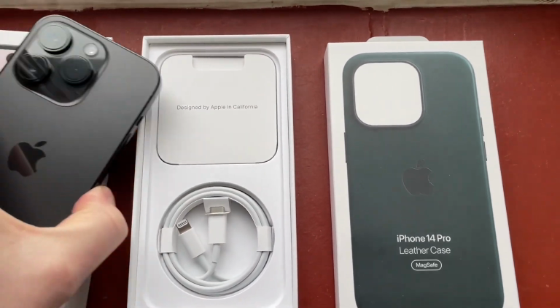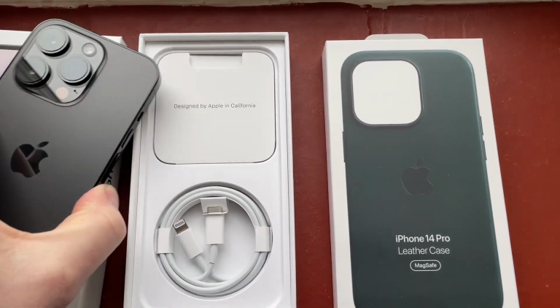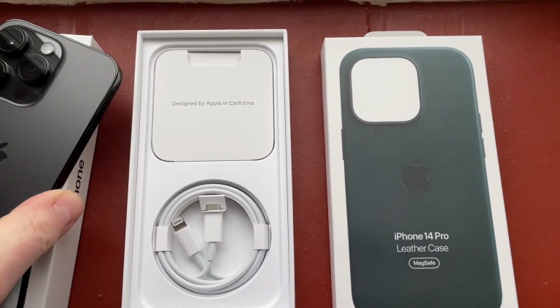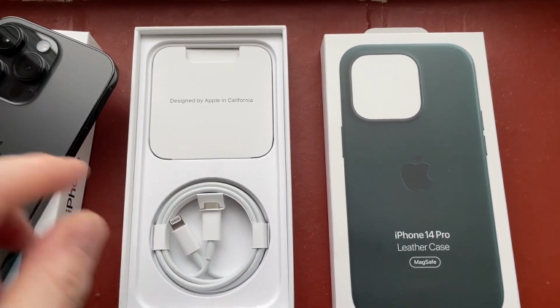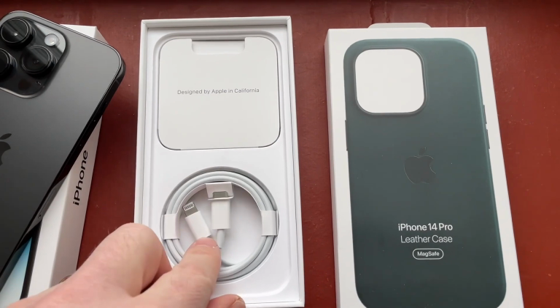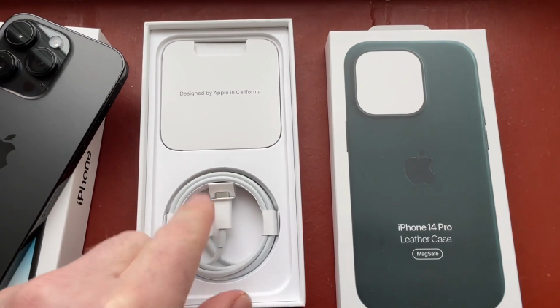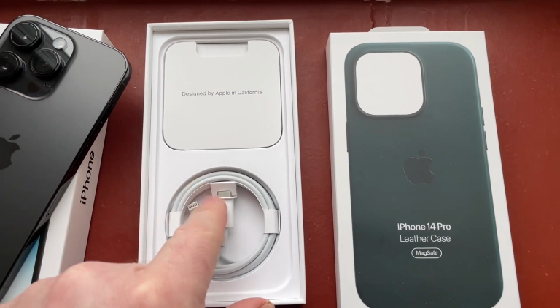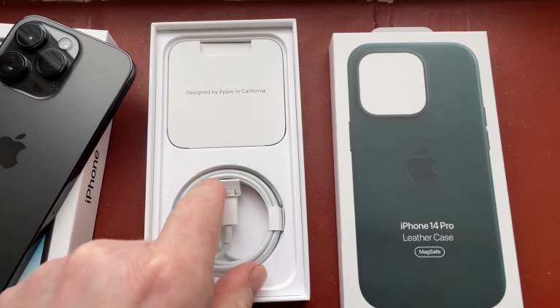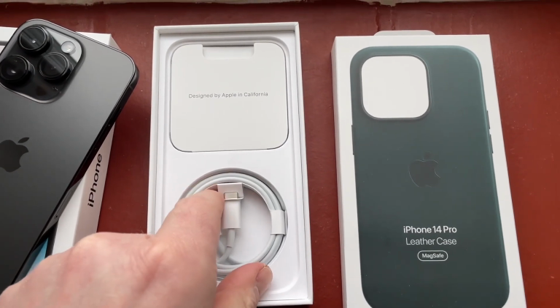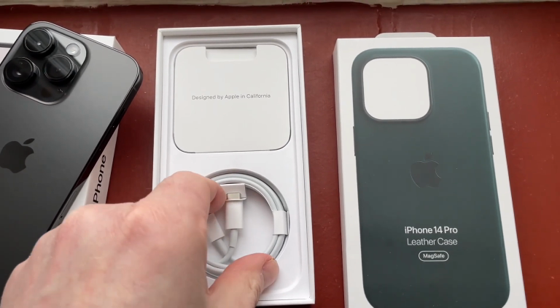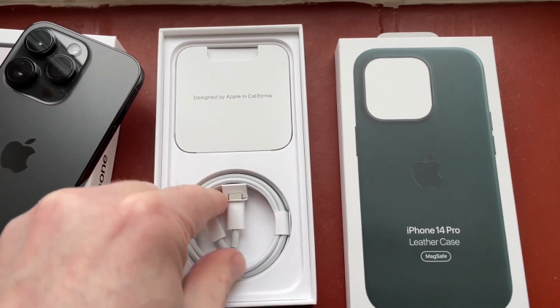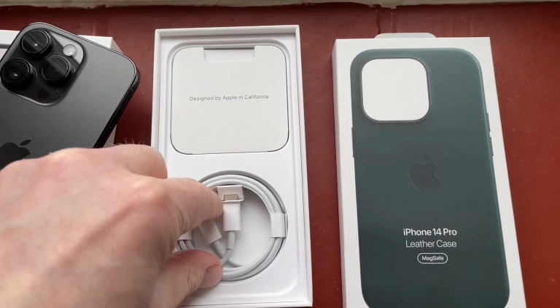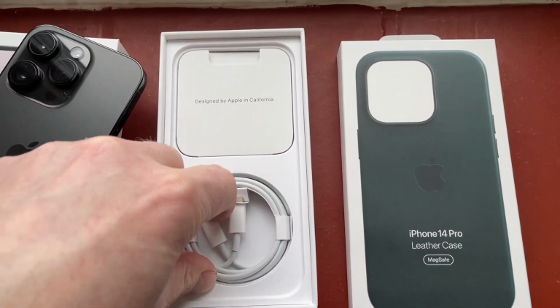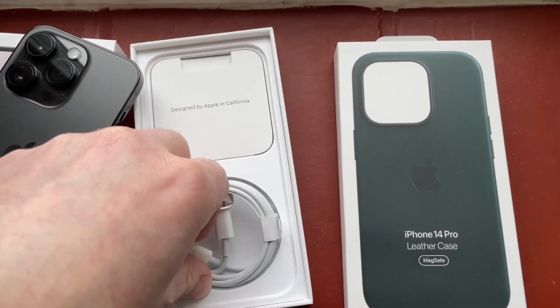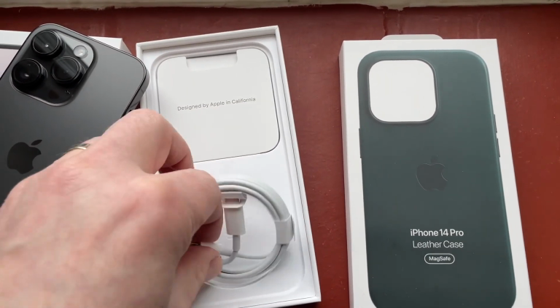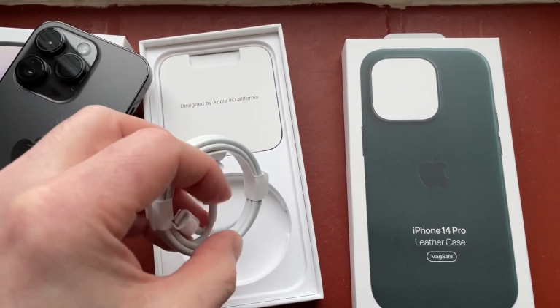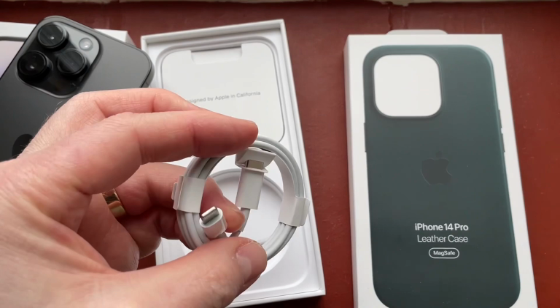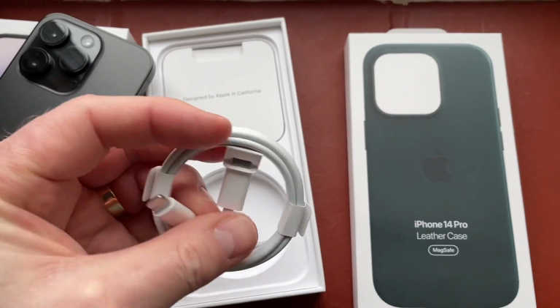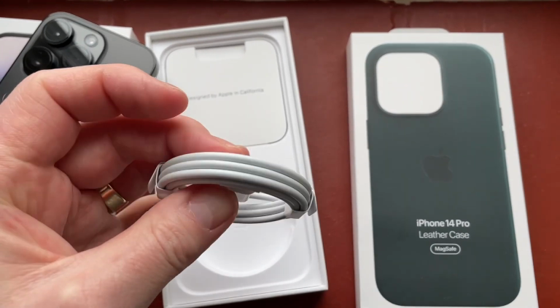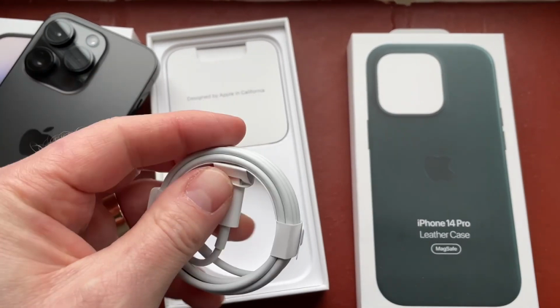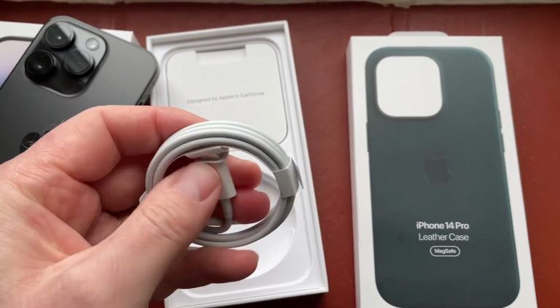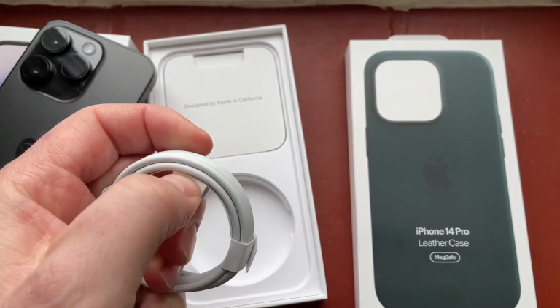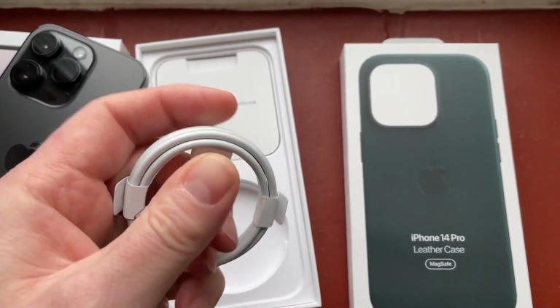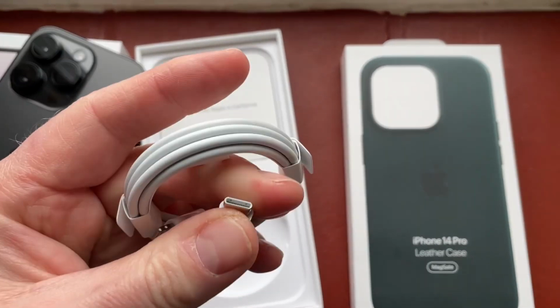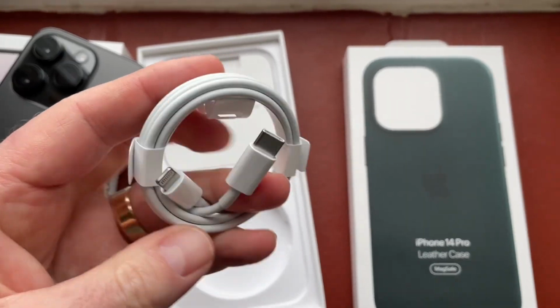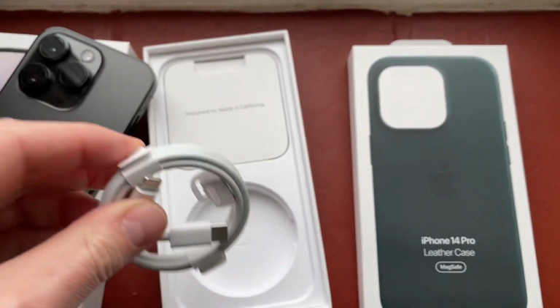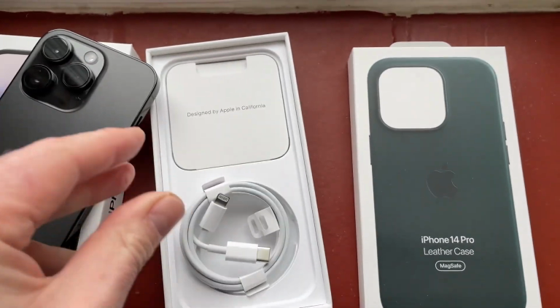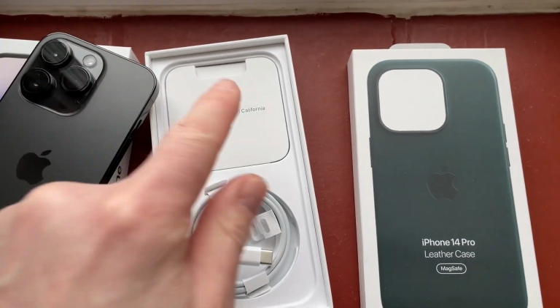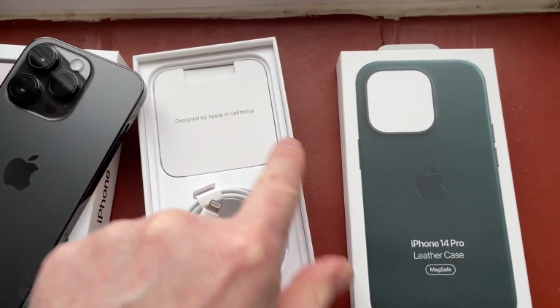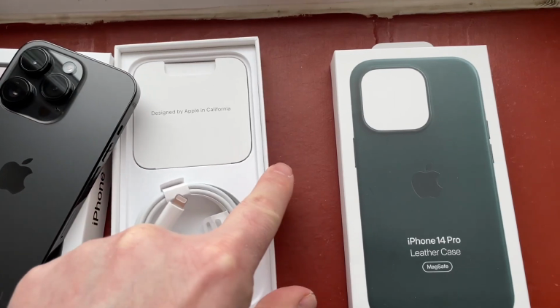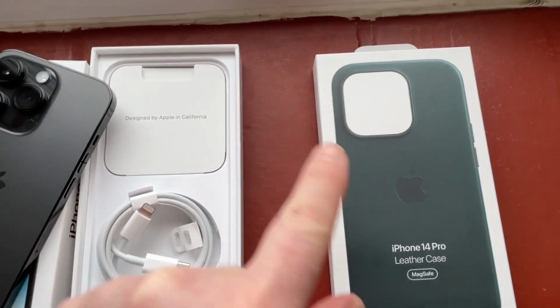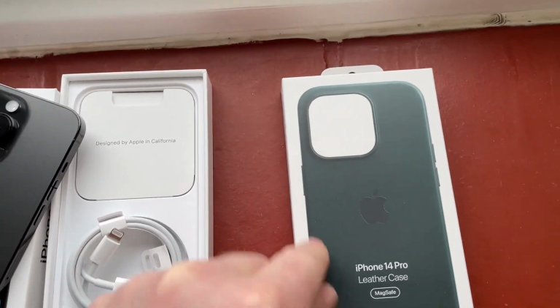As you probably all know by now, chargers — you don't get chargers. Headphones — you don't get headphones. You just literally get a lightning to USB-C cable, and that is your lot, other than some paperwork, which we won't bother with.